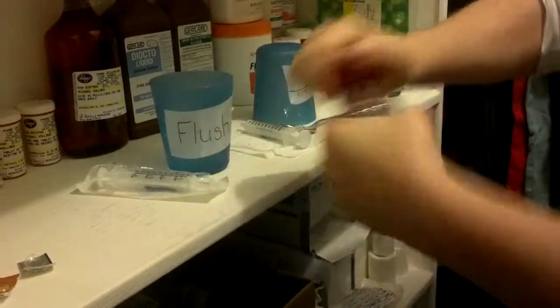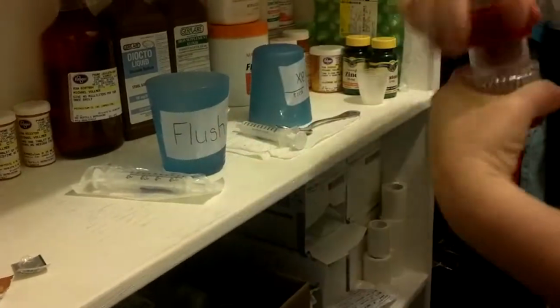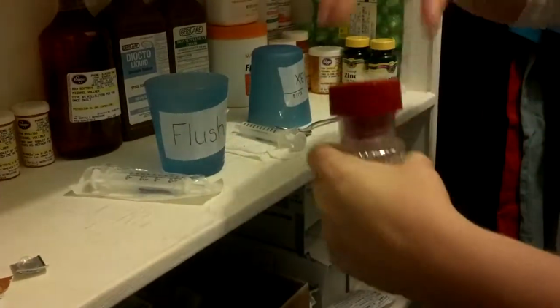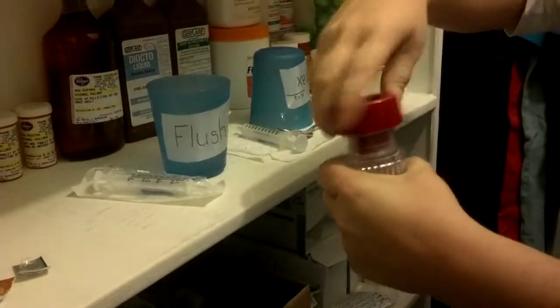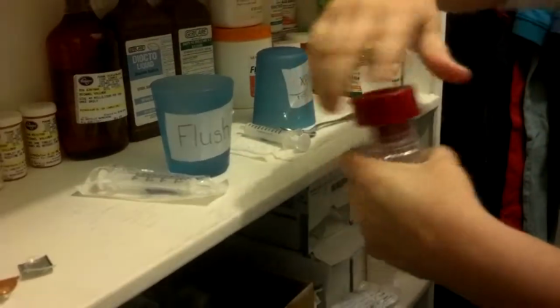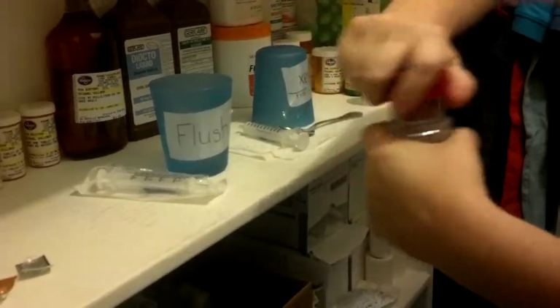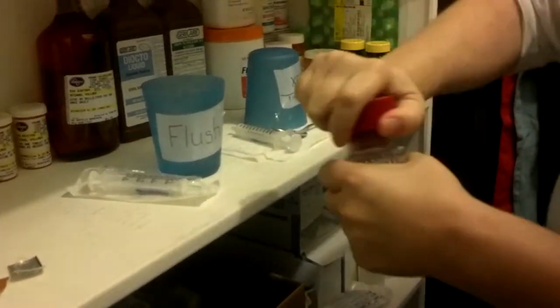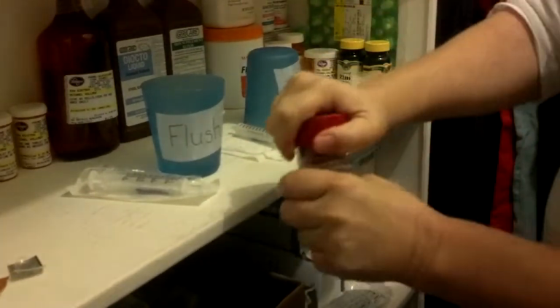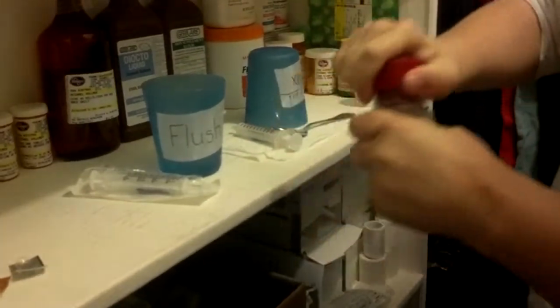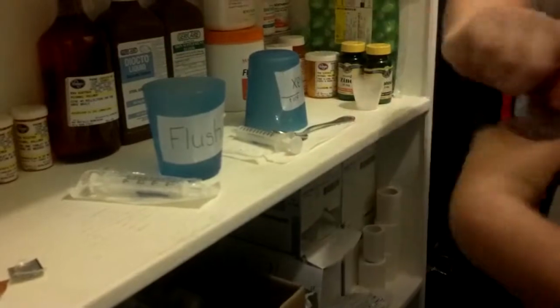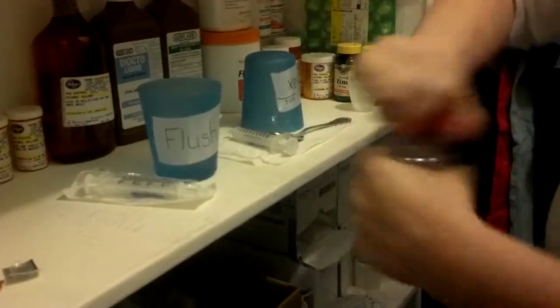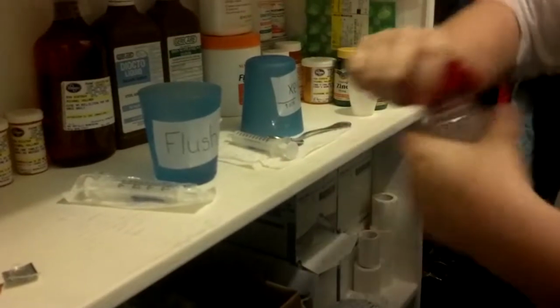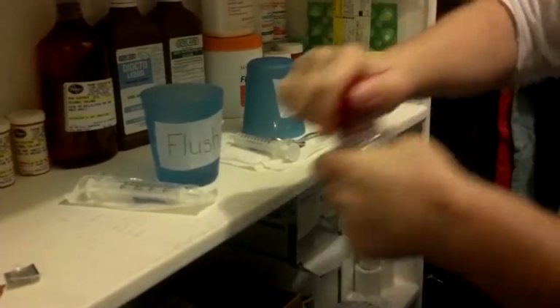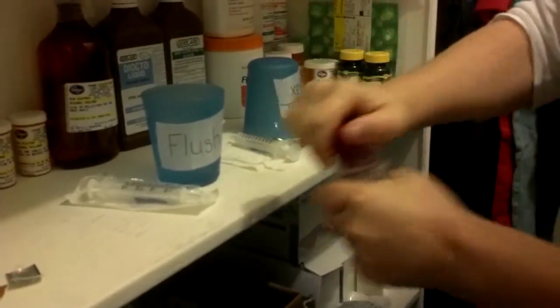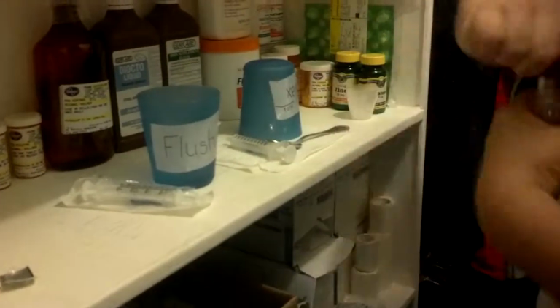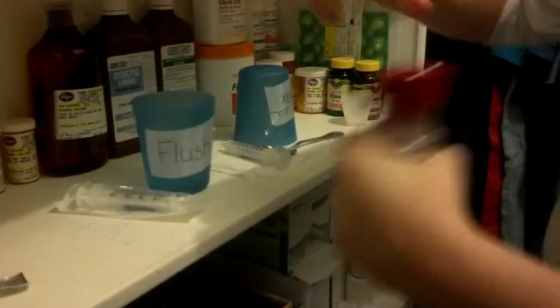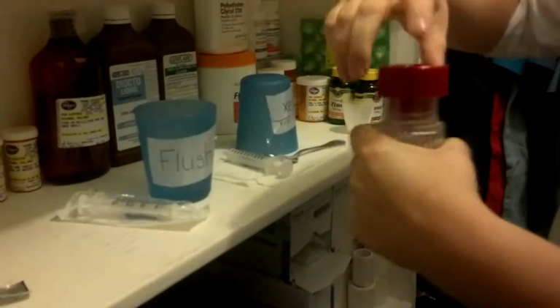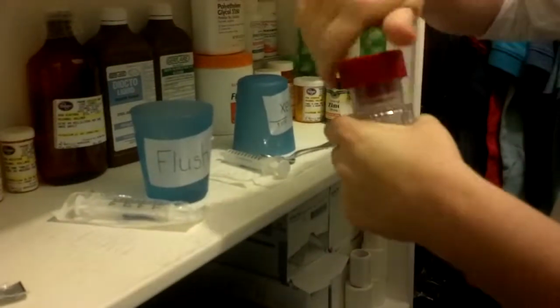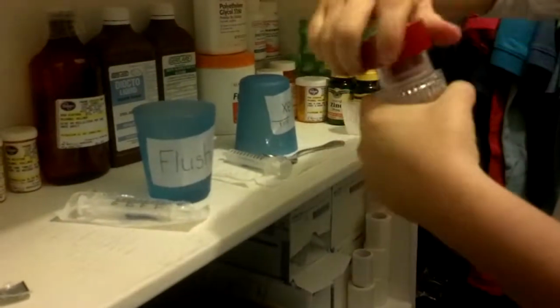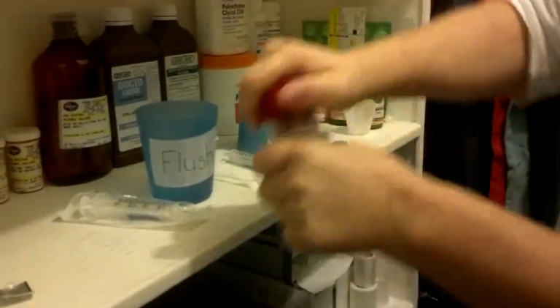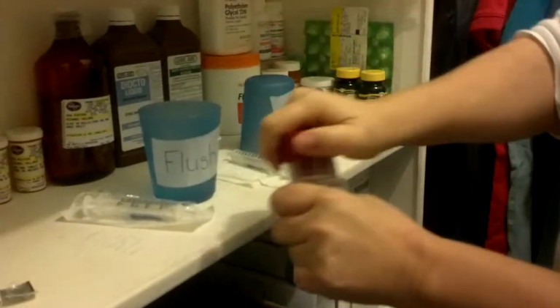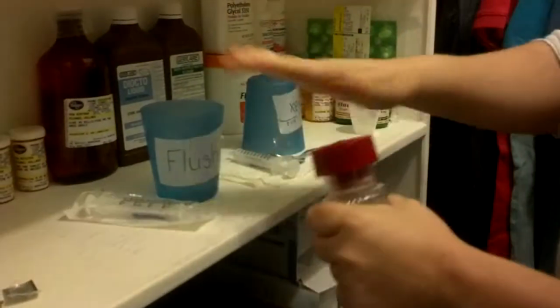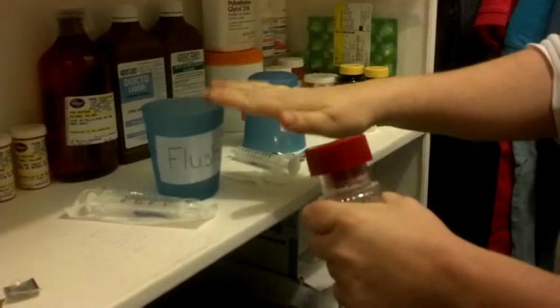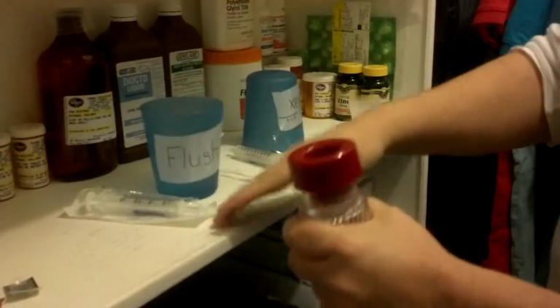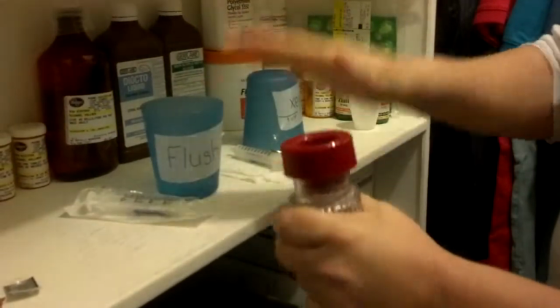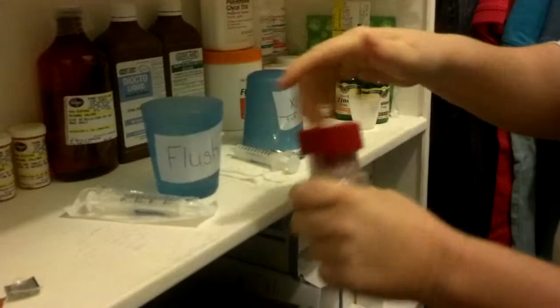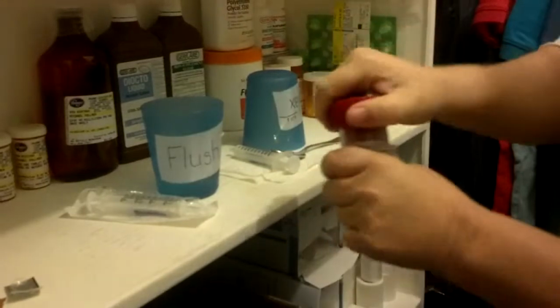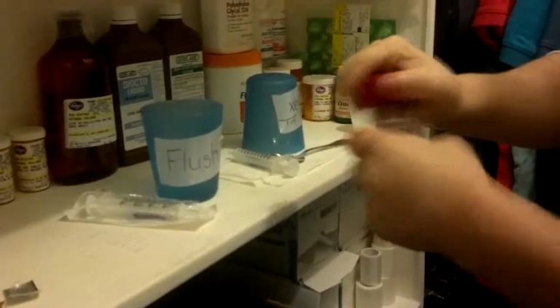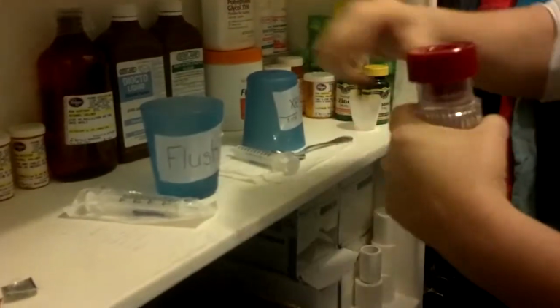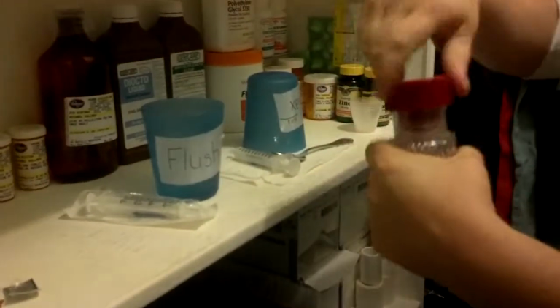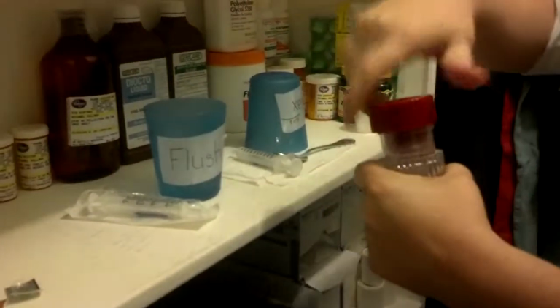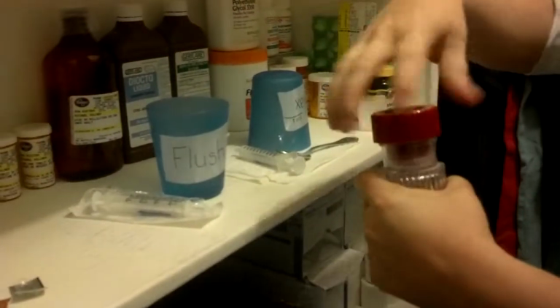Each morning you're going to get a new syringe and start everything with fresh supplies — fresh flush water, fresh syringe, all that kind of stuff.